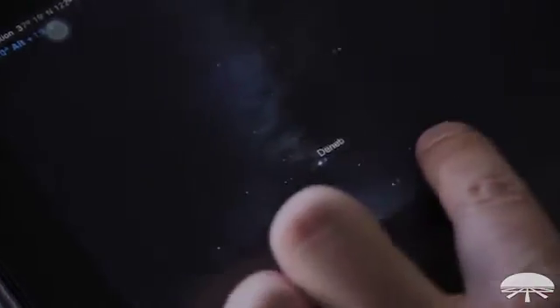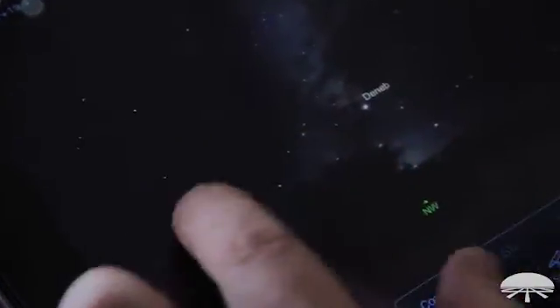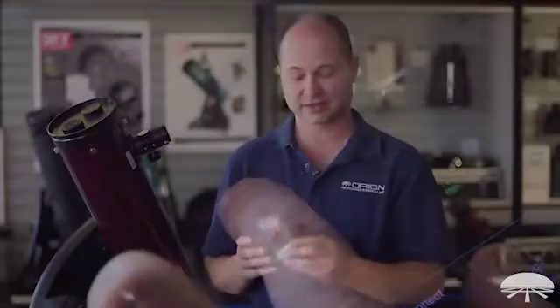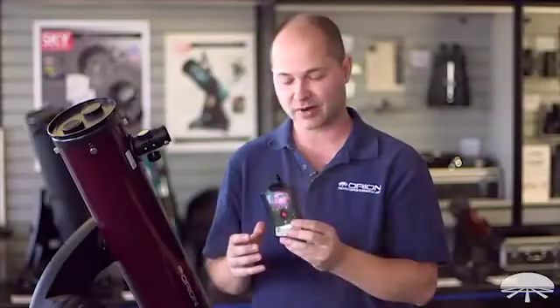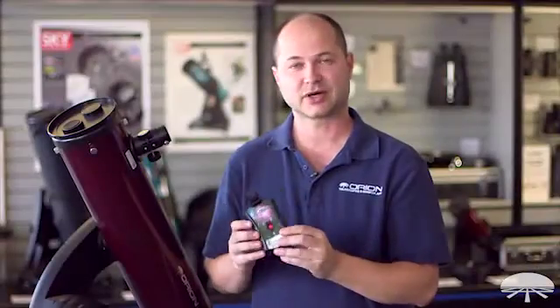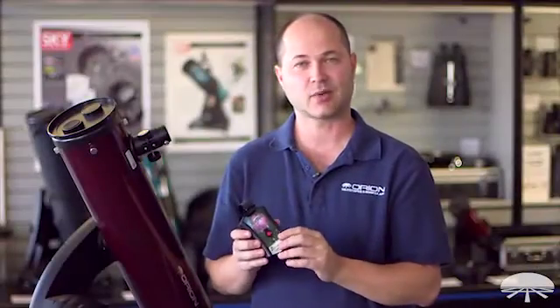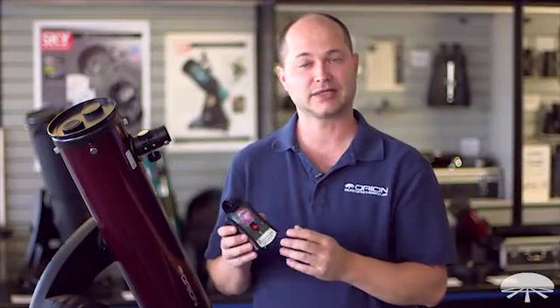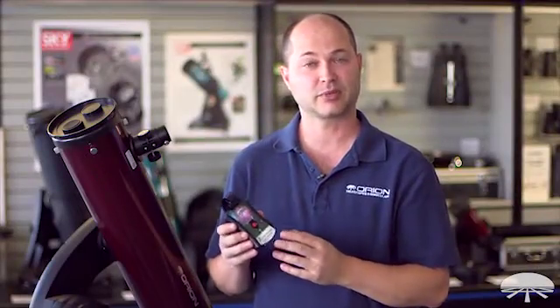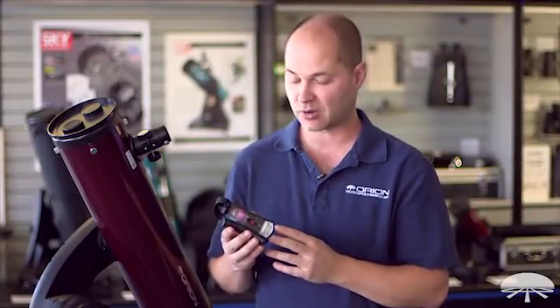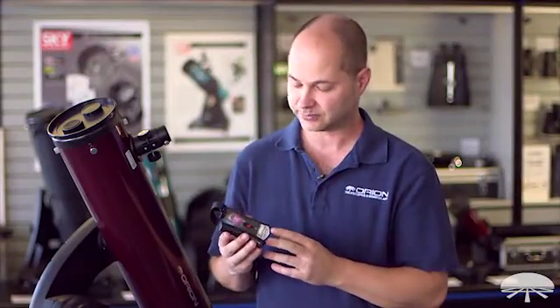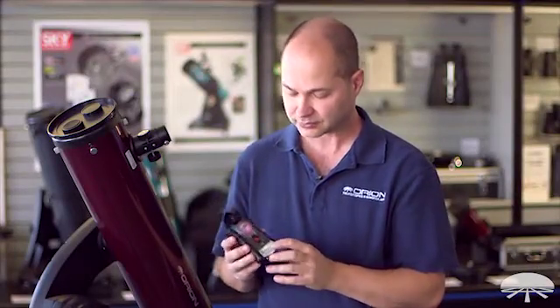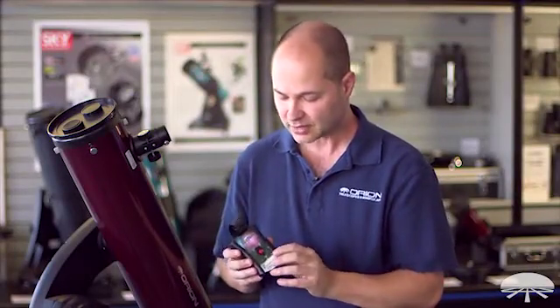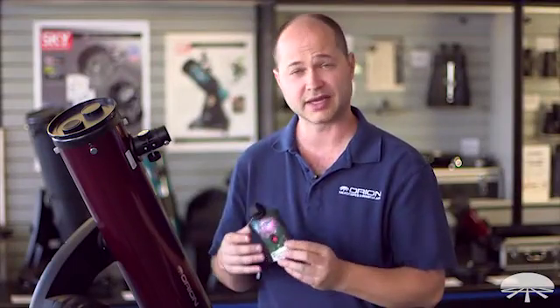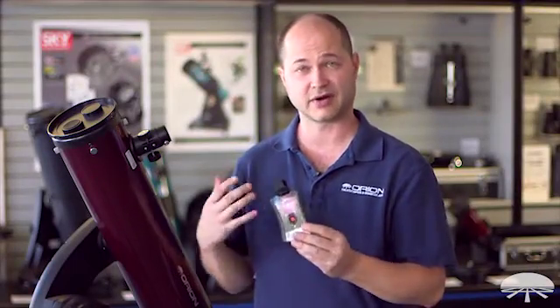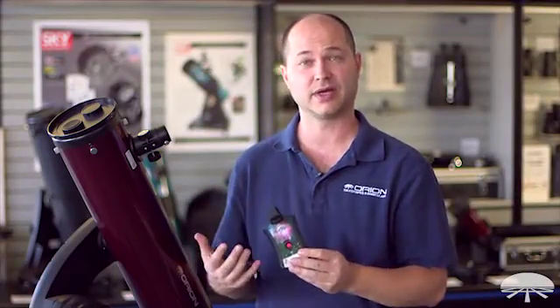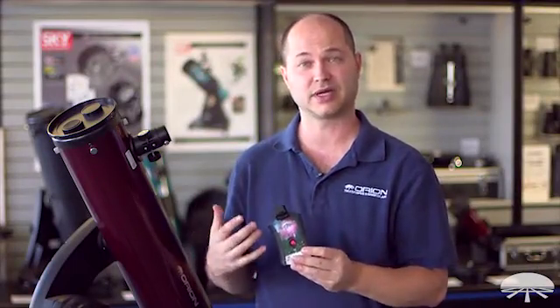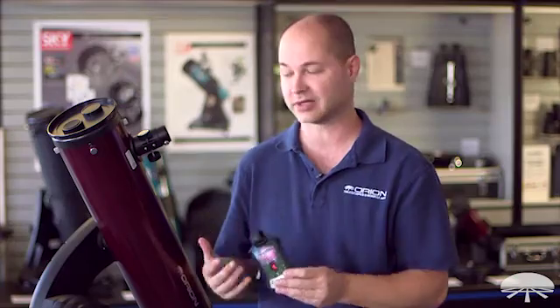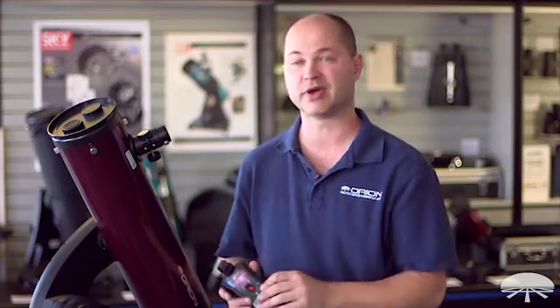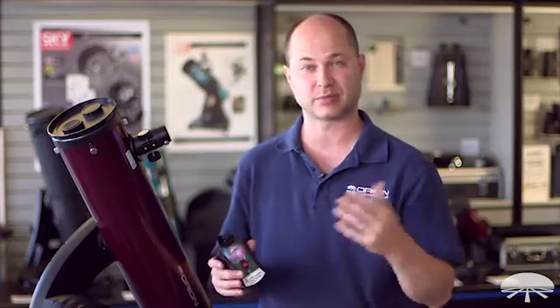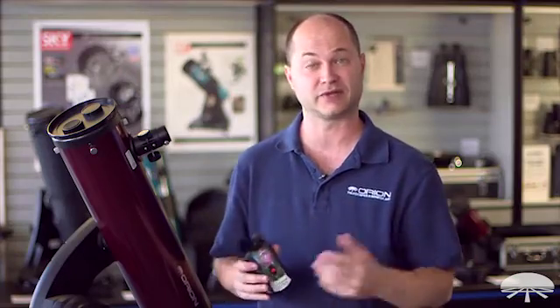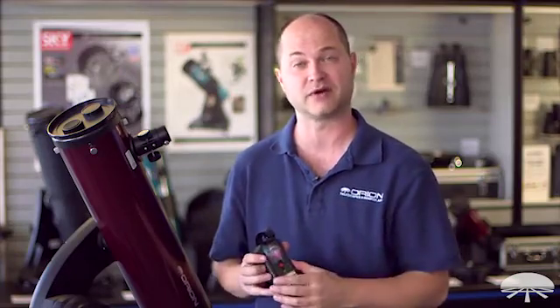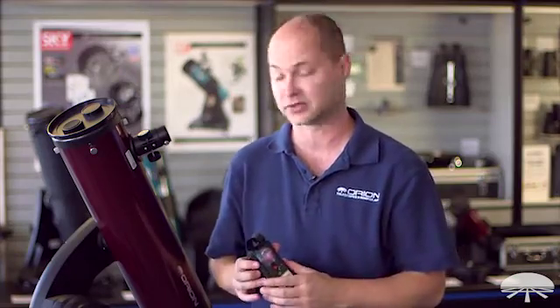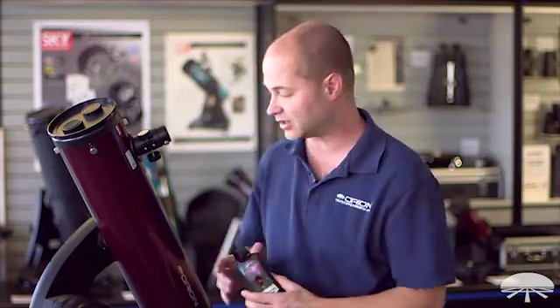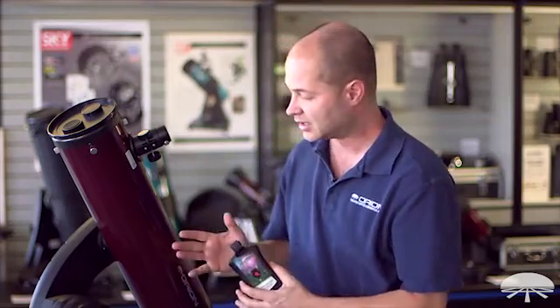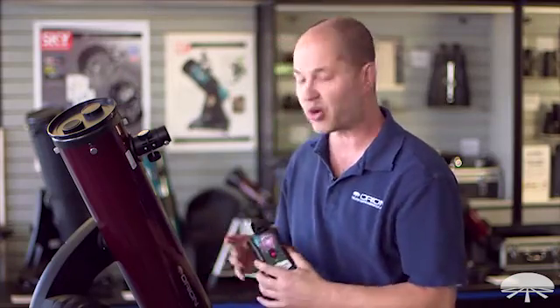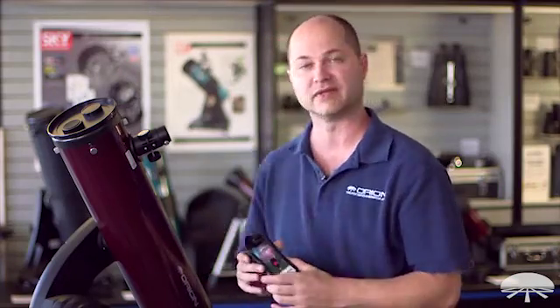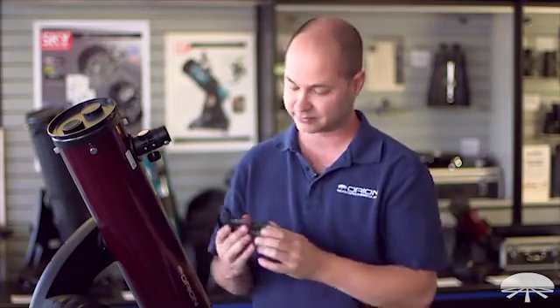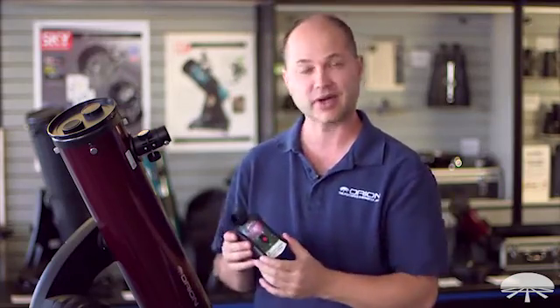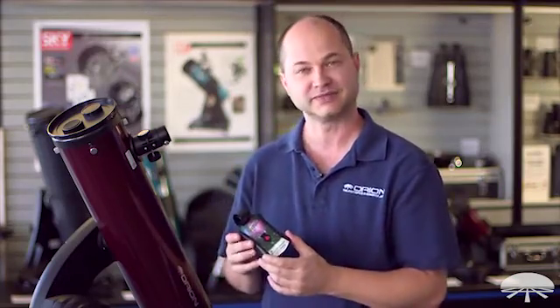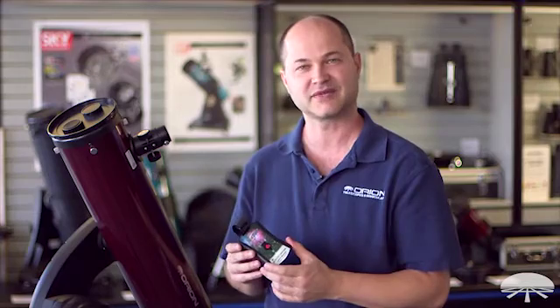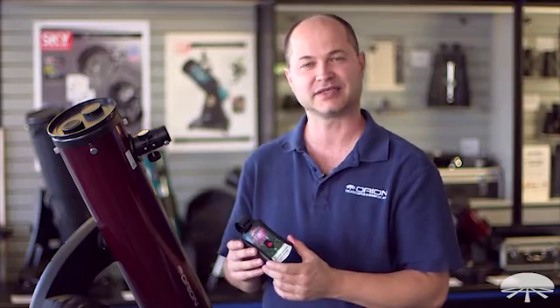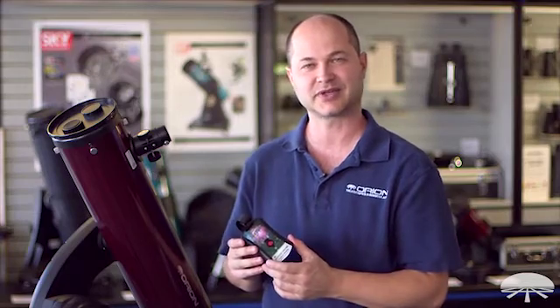That's pretty much it. This is the Orion StarSeek Wireless Telescope Control Module — a very cool way to connect your telescope and use the power of your smartphone to control the pointing of the mount. Thank you very much. Clear skies.